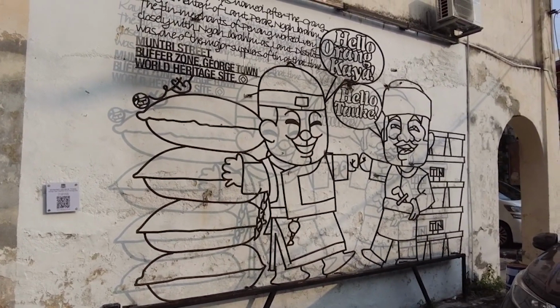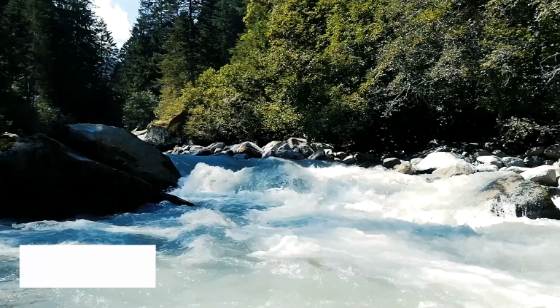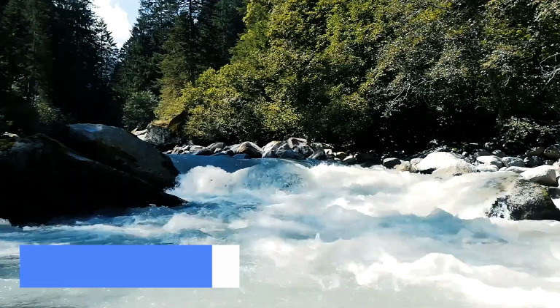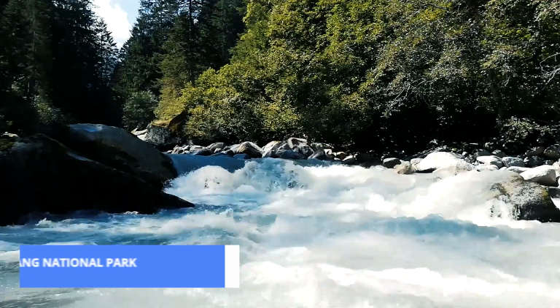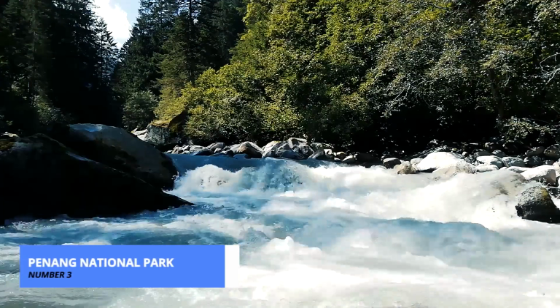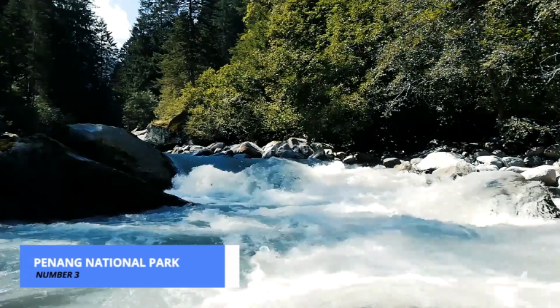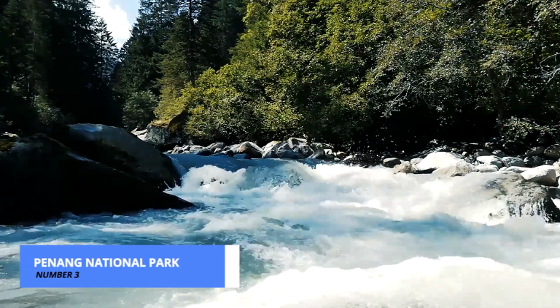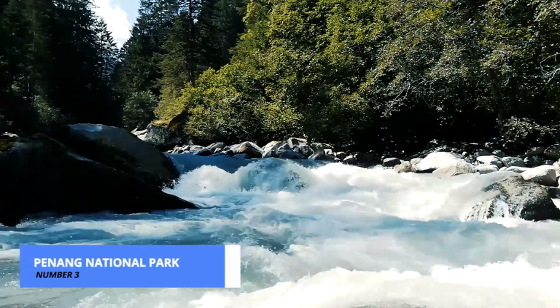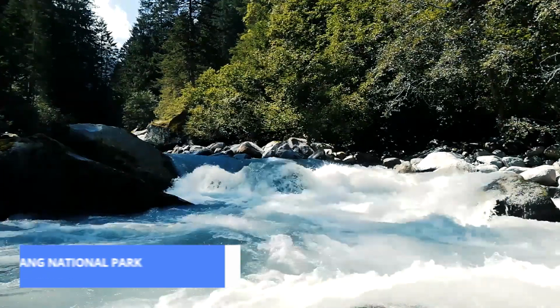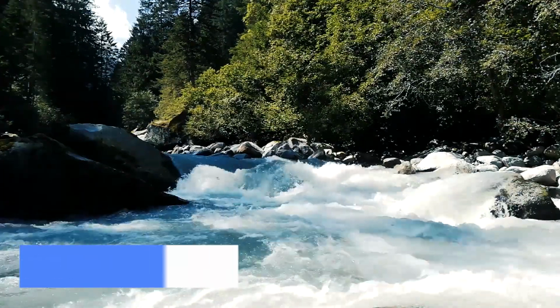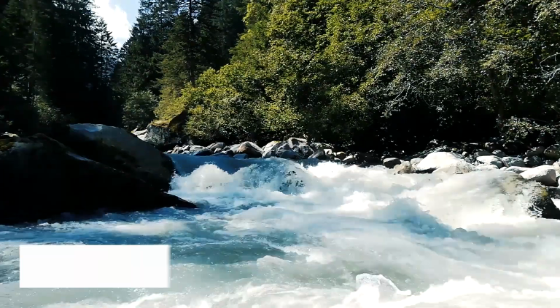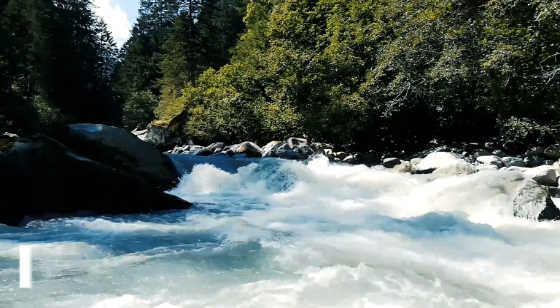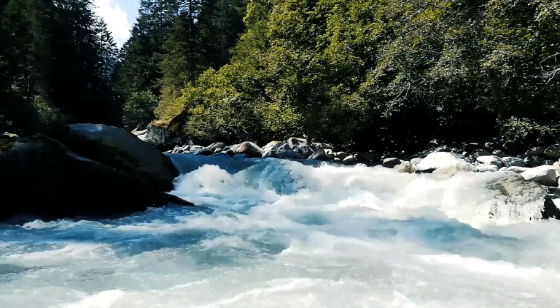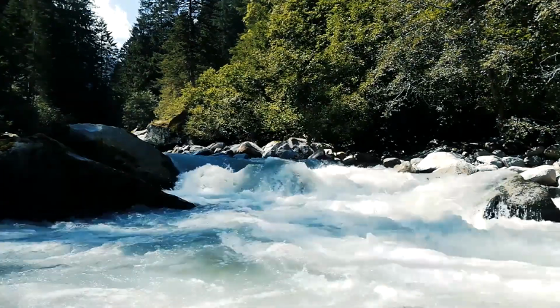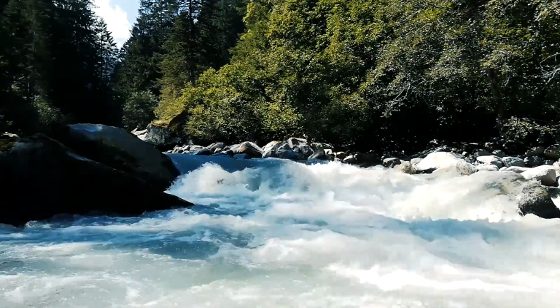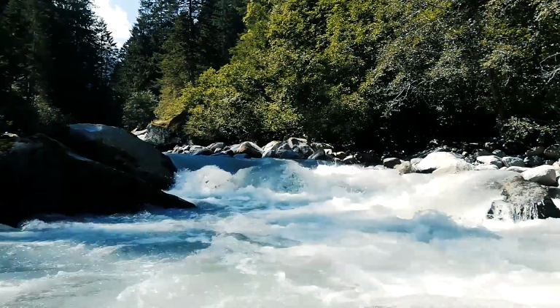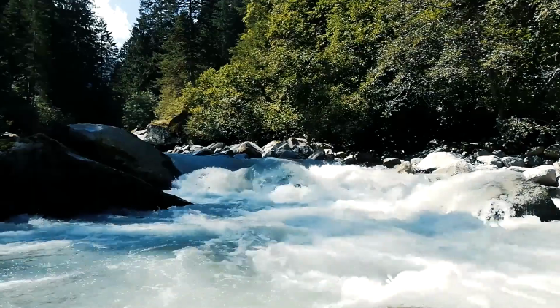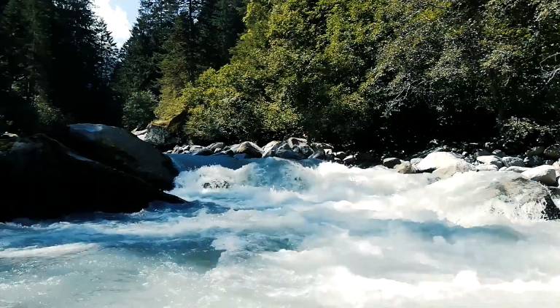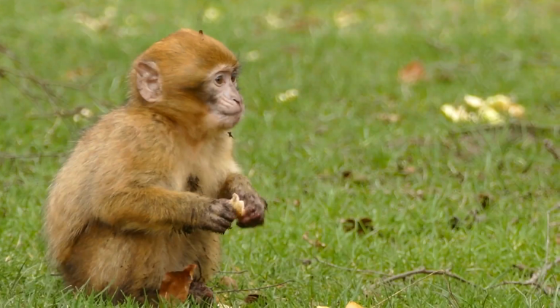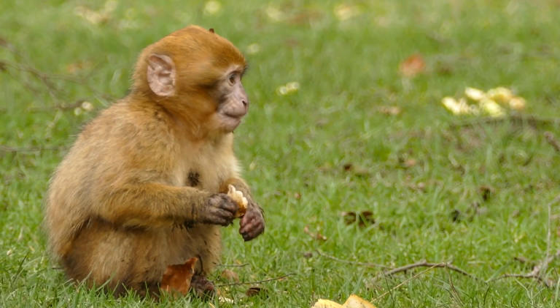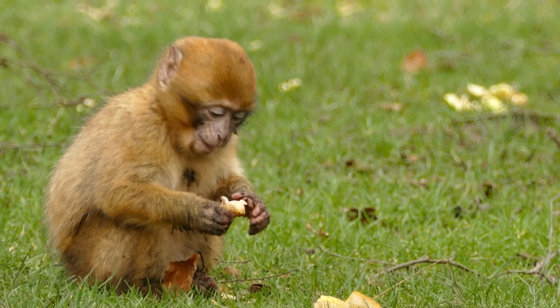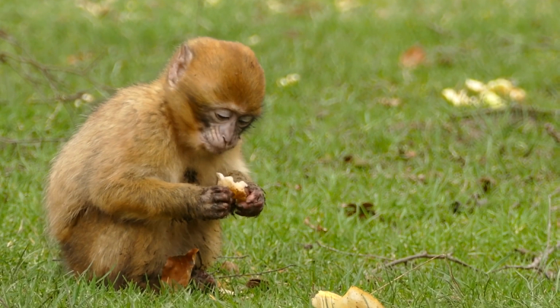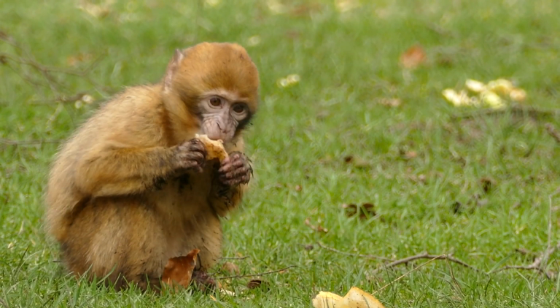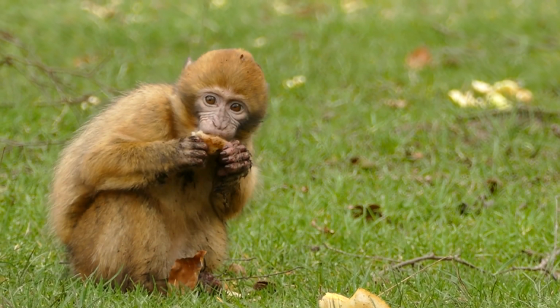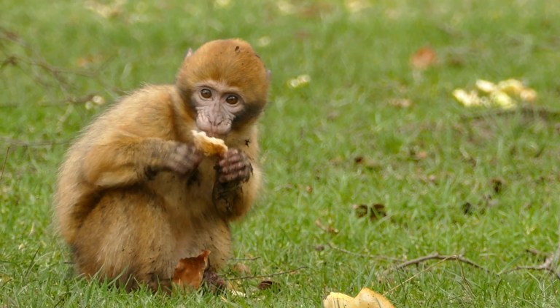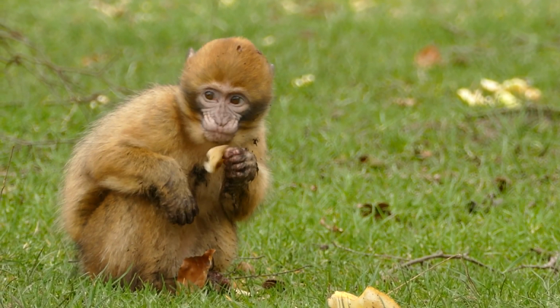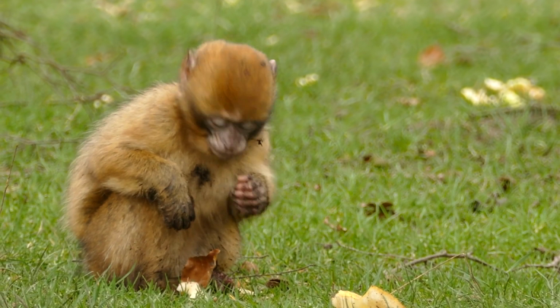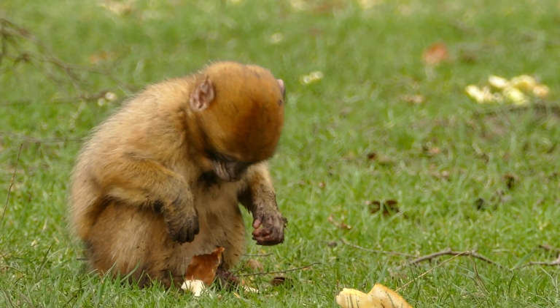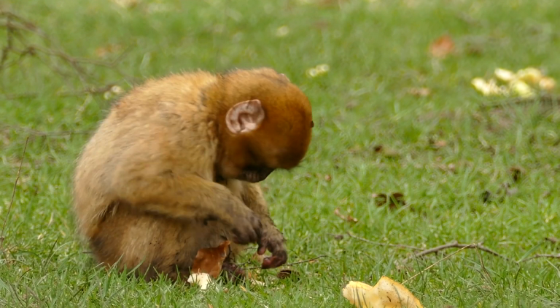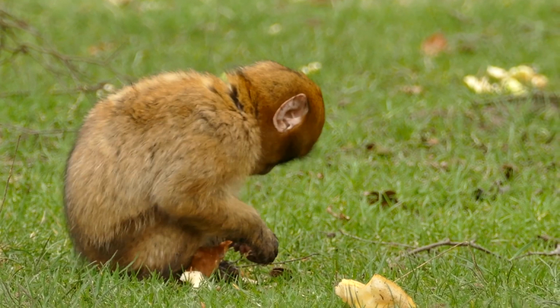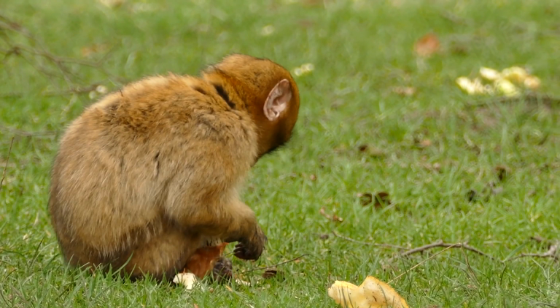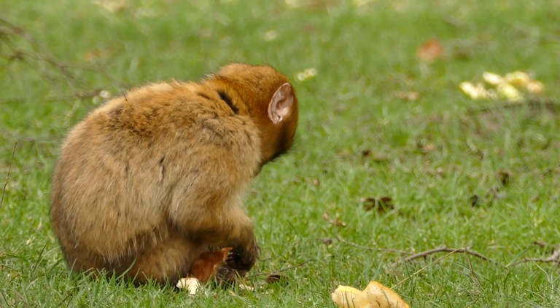Coming in at number 3 is the Penang National Park. If you're a nature lover, this is a must visit. Embark on a jungle trek to reach the iconic Monkey Beach, and don't forget to explore the canopy walkway for a thrilling treetop experience.